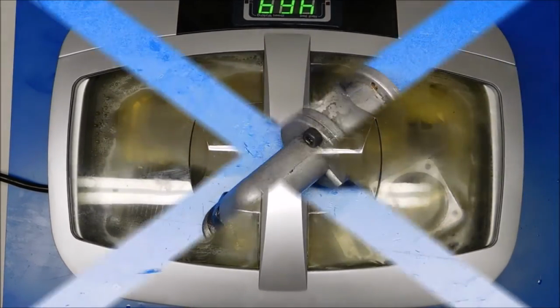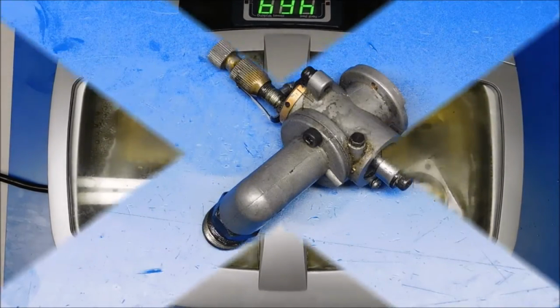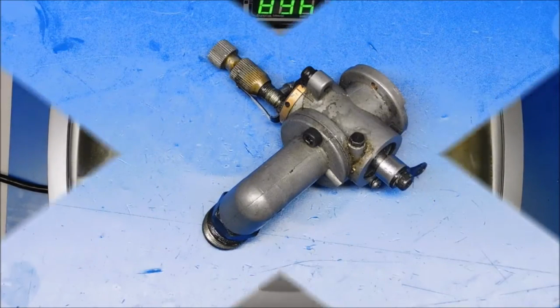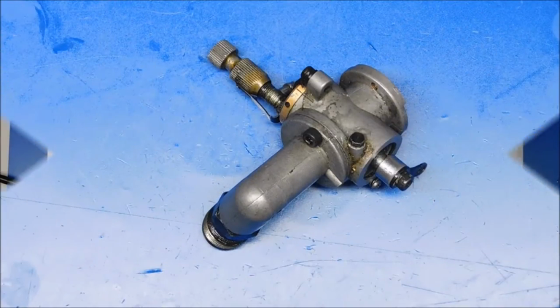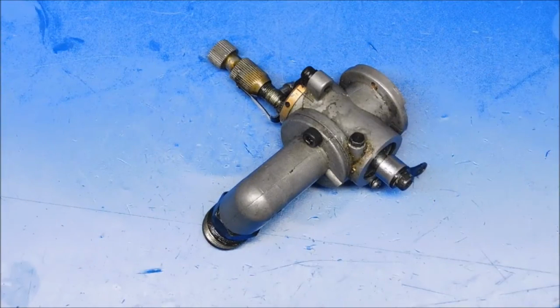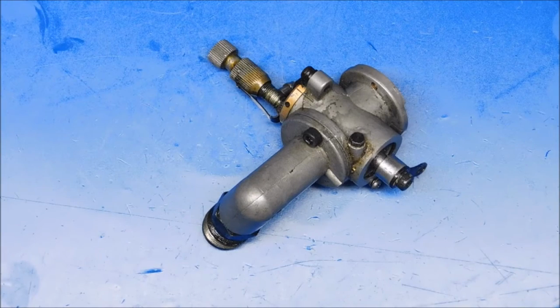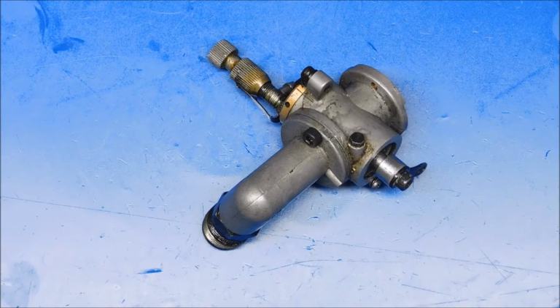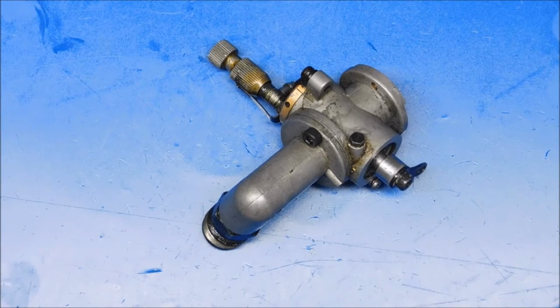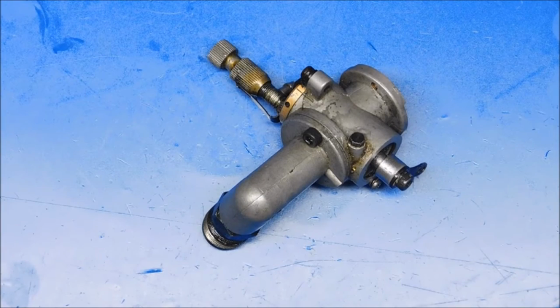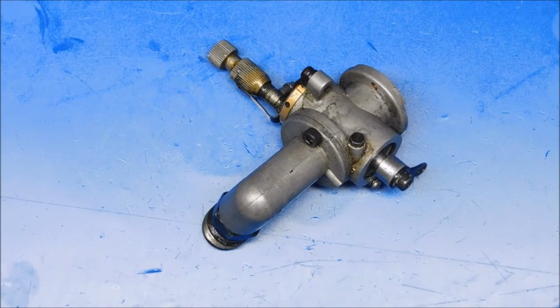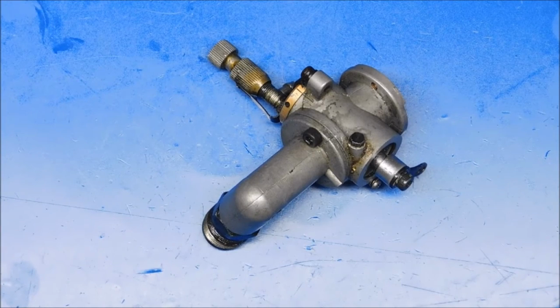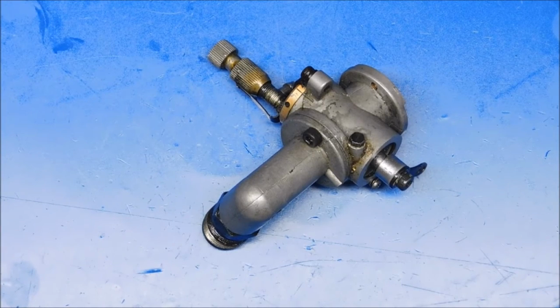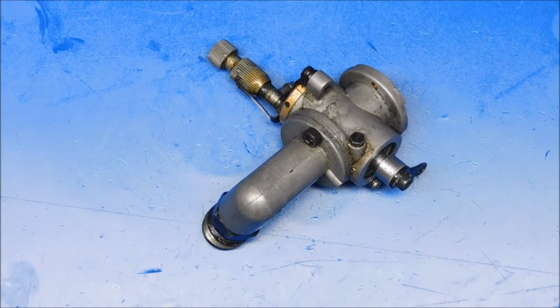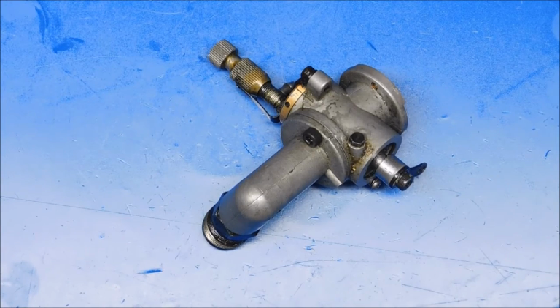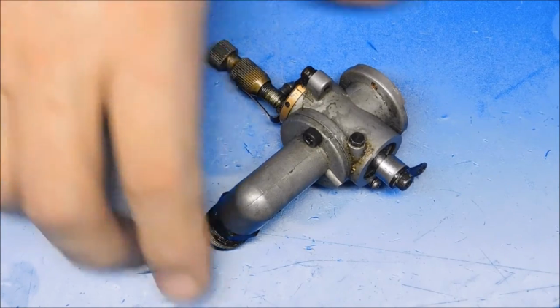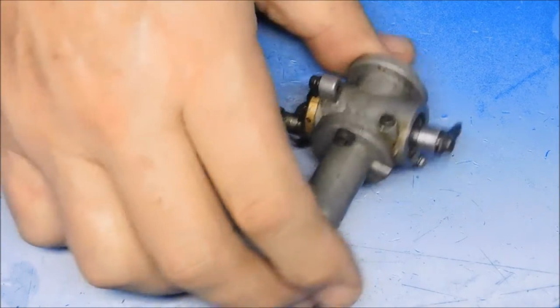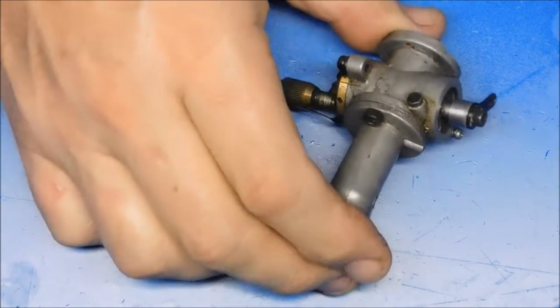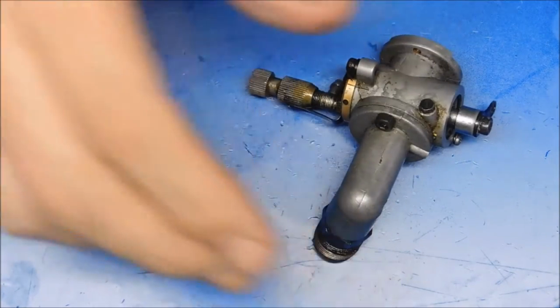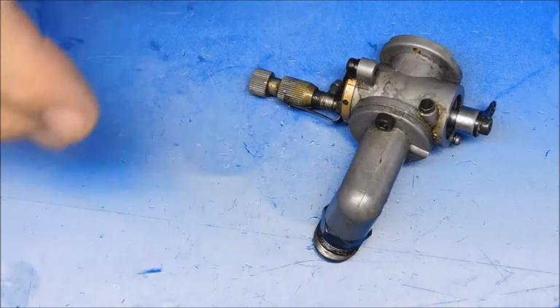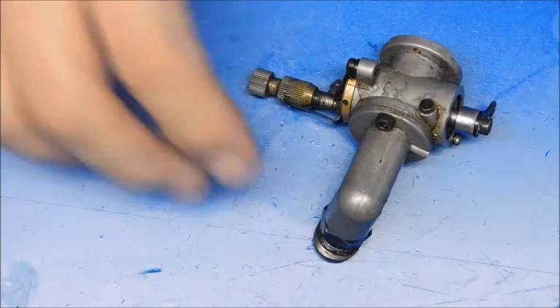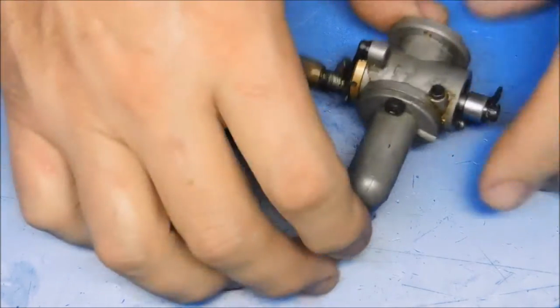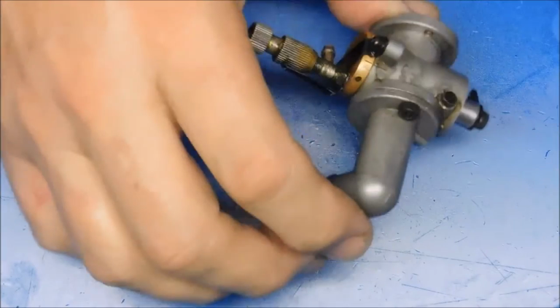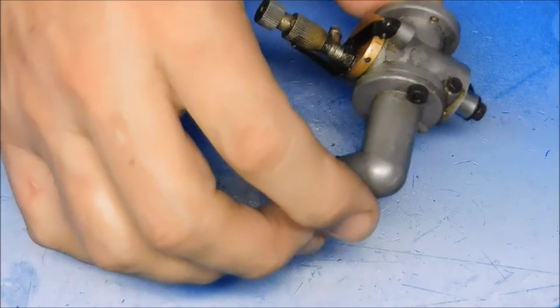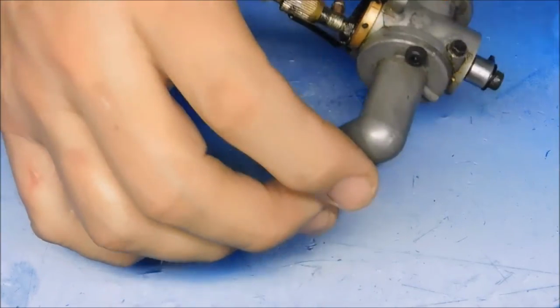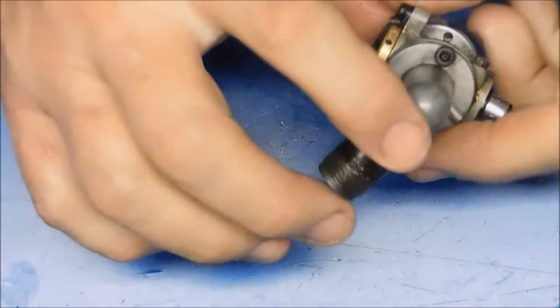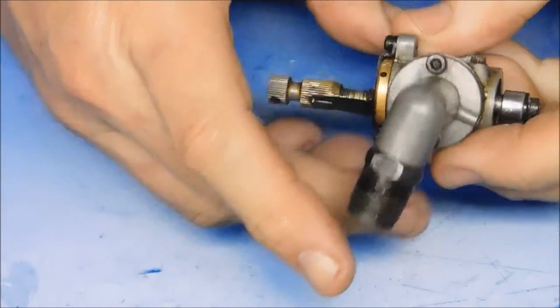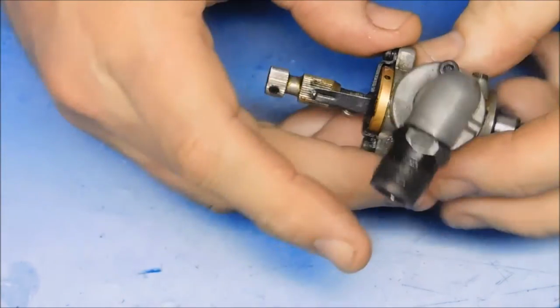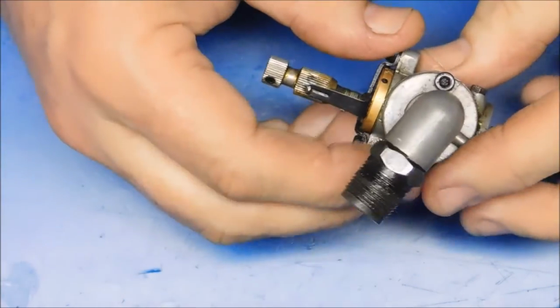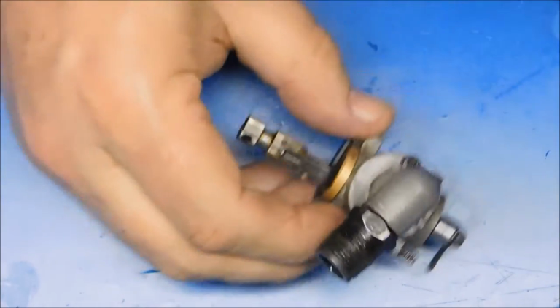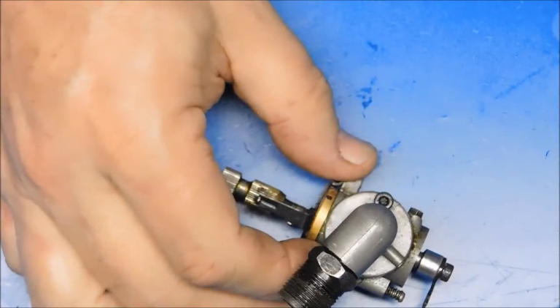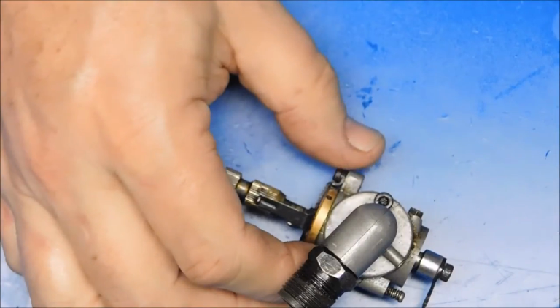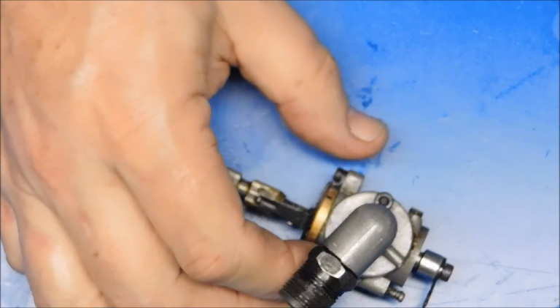It's time to disassemble this carb. Don't mind that buzzing you hear in the background — it's just the ultrasonic cleaner doing its thing.